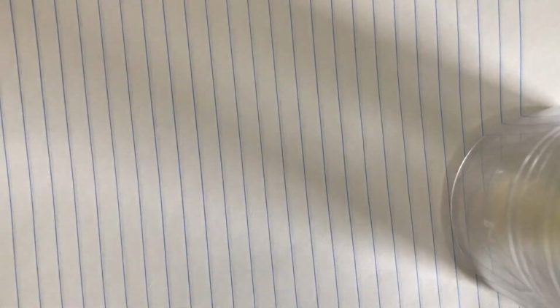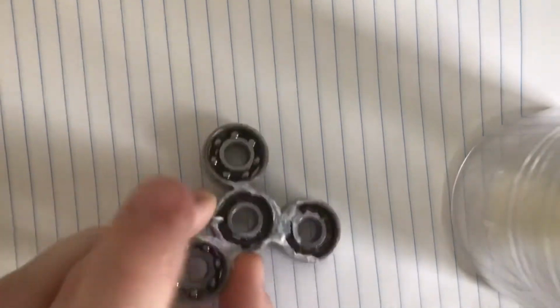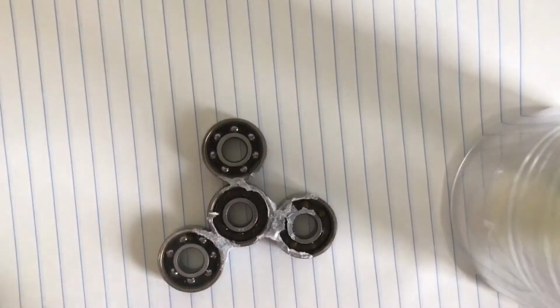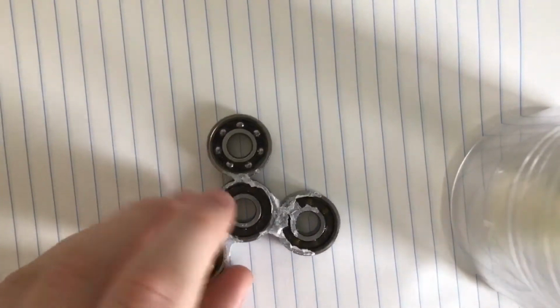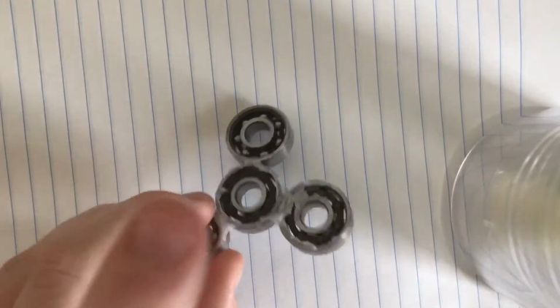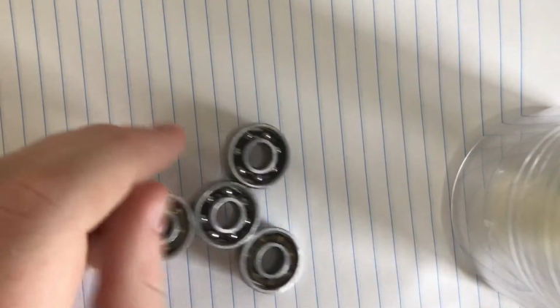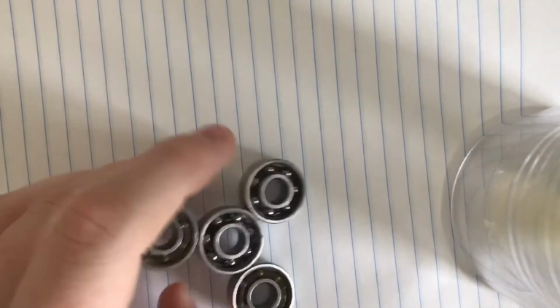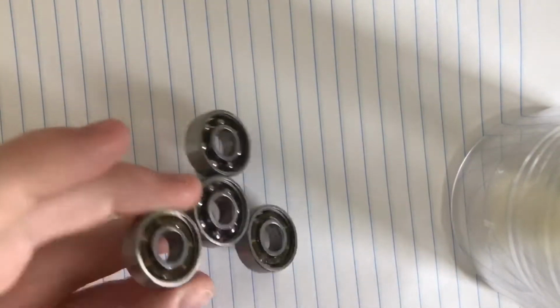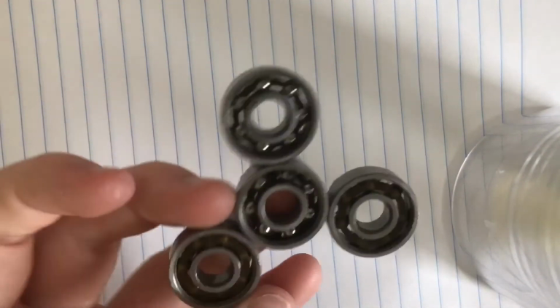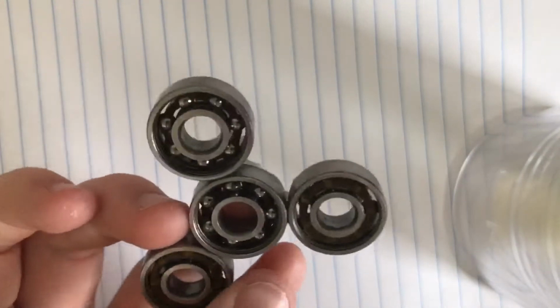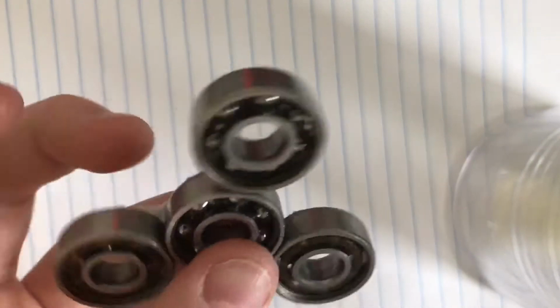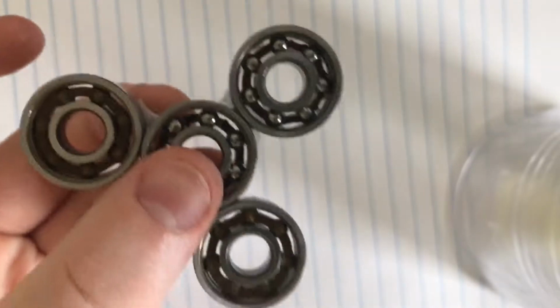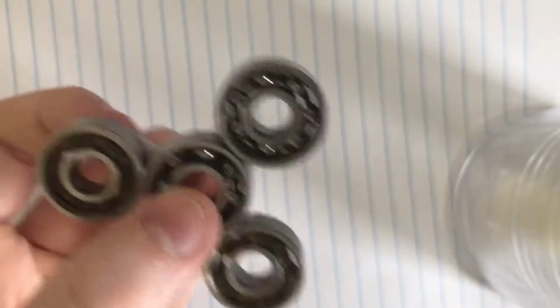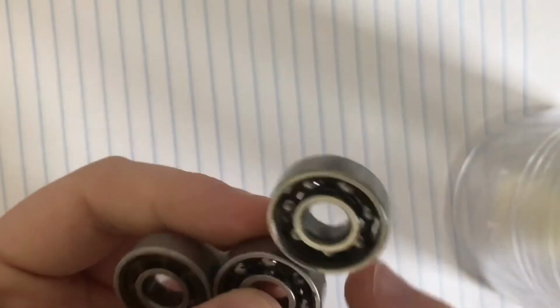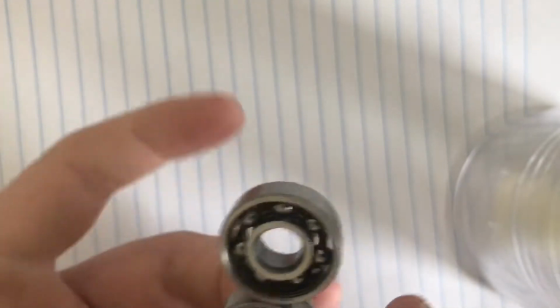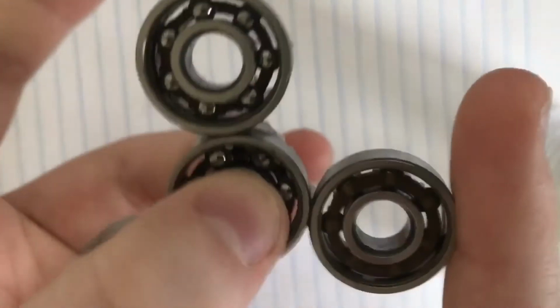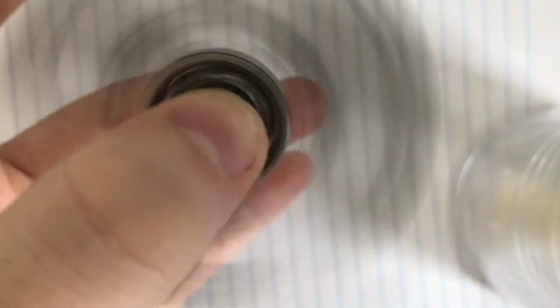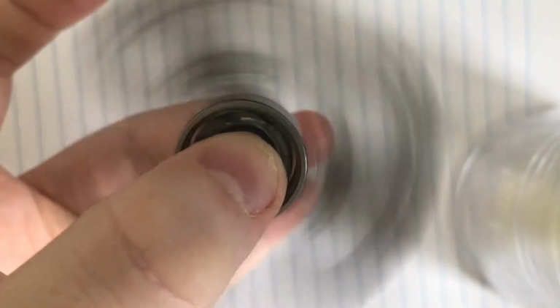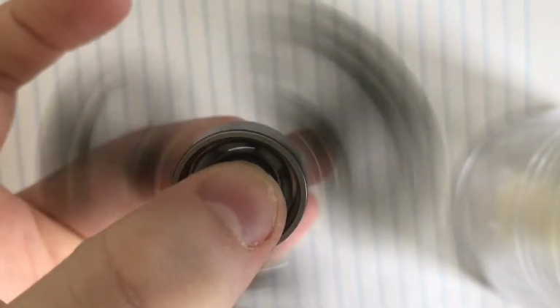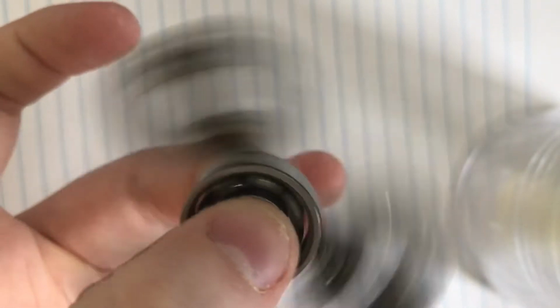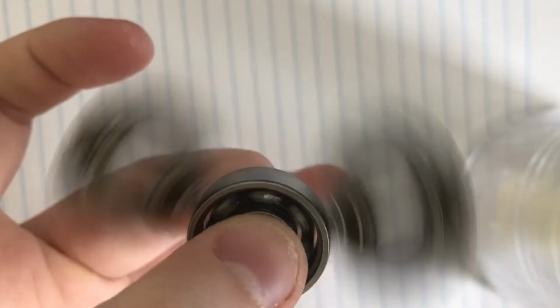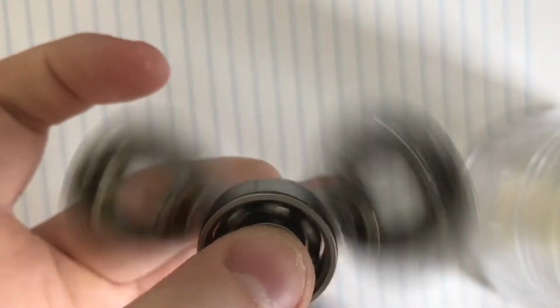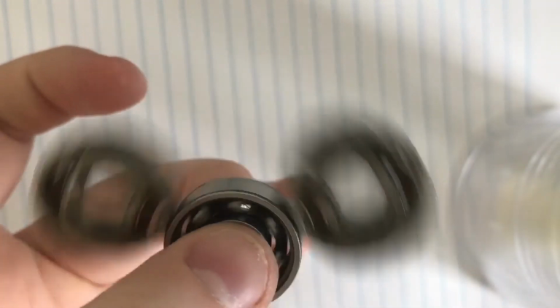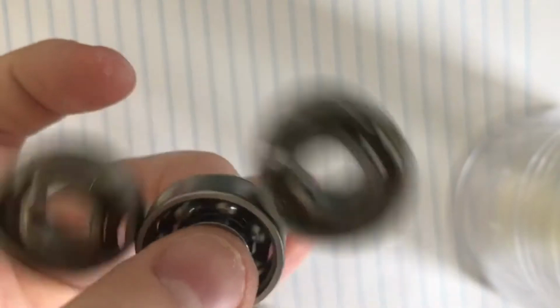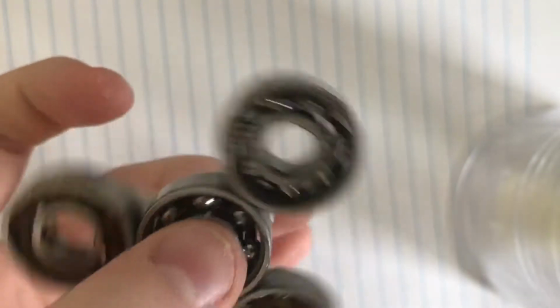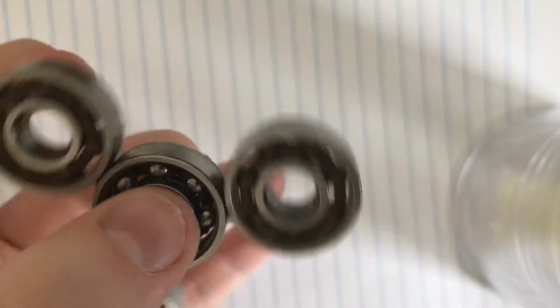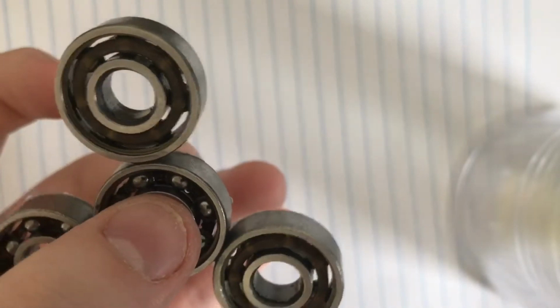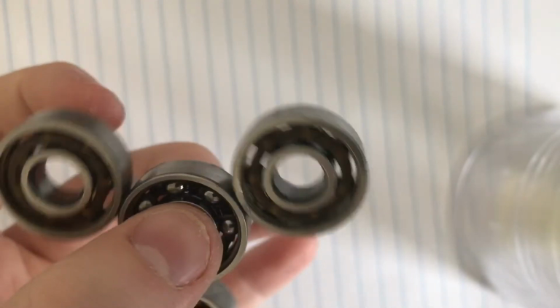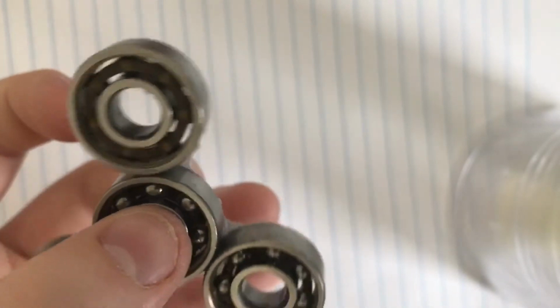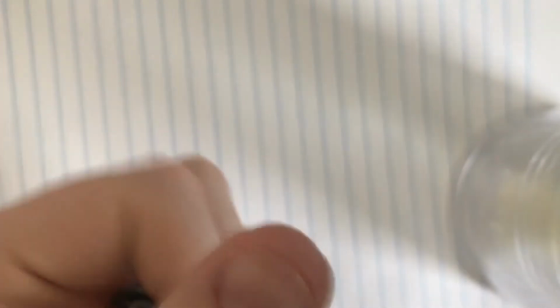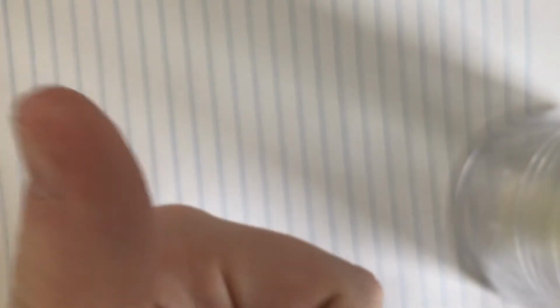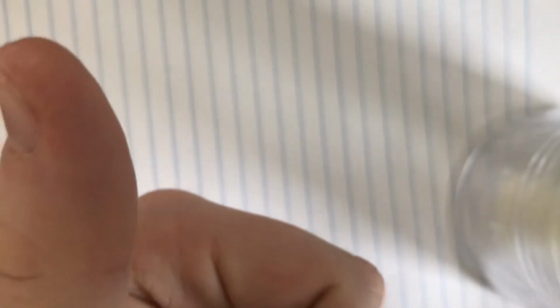And there you guys have it. There is your spinner. When you have taken all the paper off, you have a nice spinner. It might not spin the best, but it's pretty good for just a five-minute, two-ingredient build.